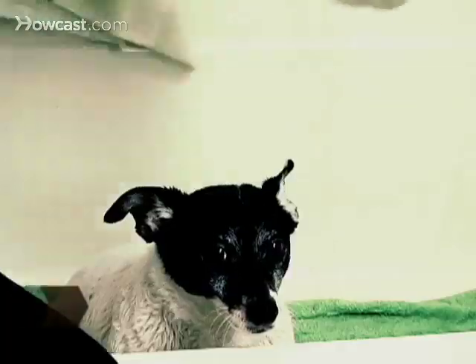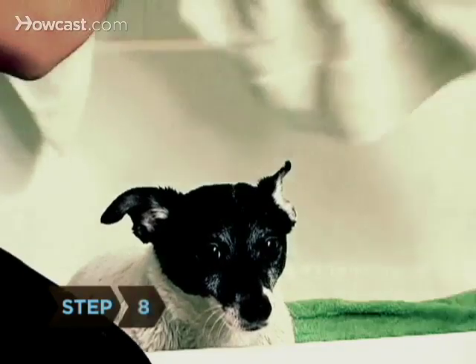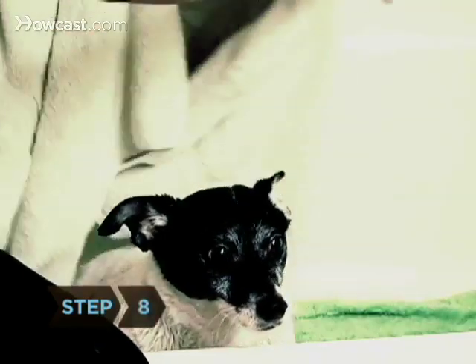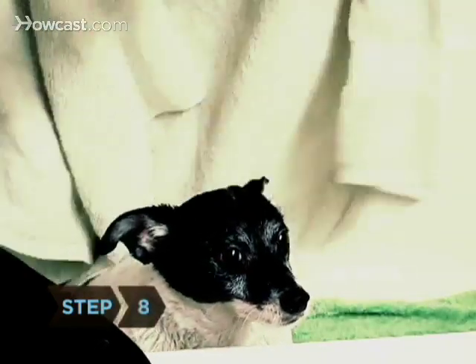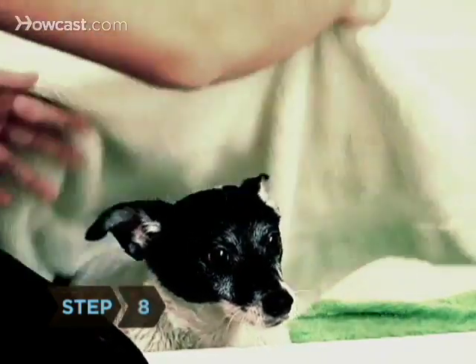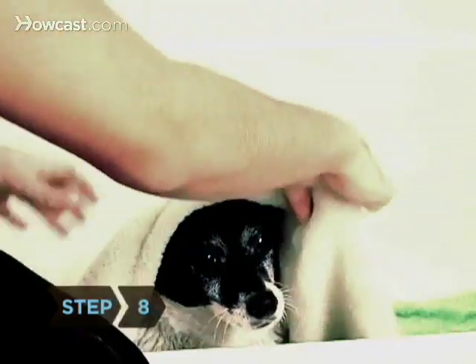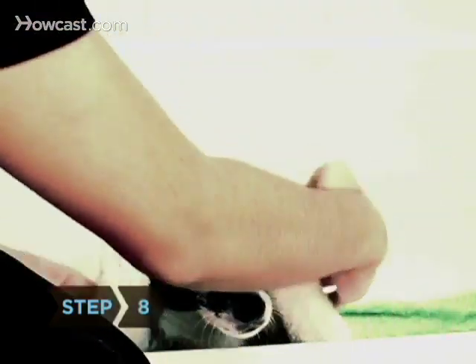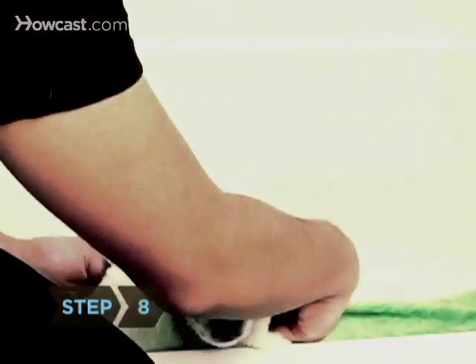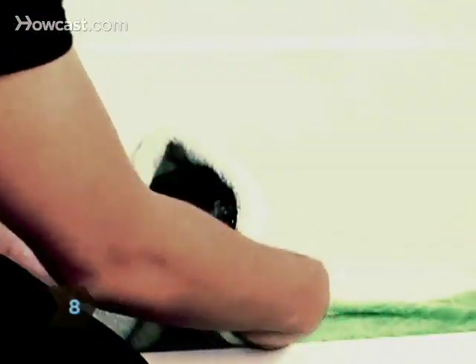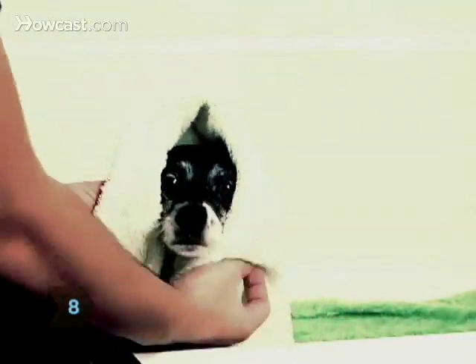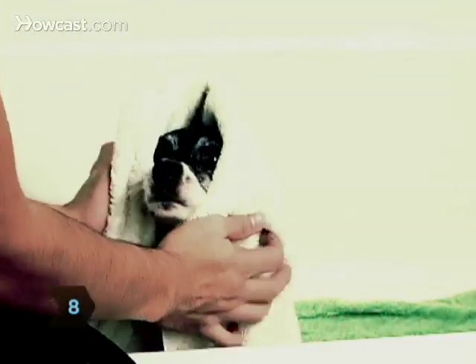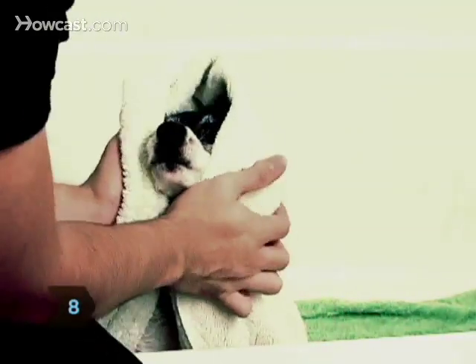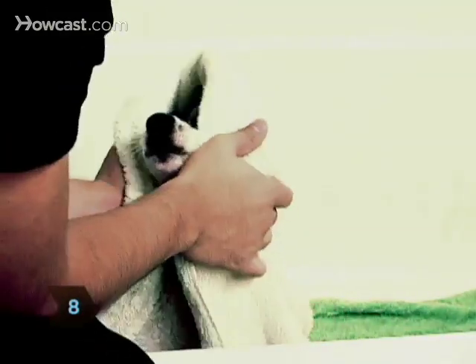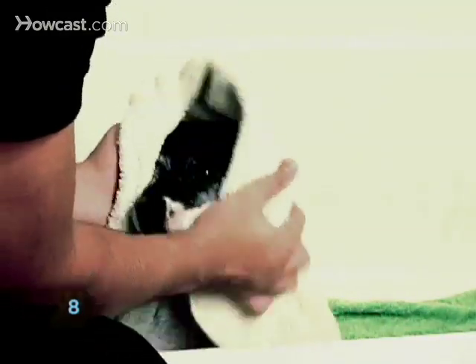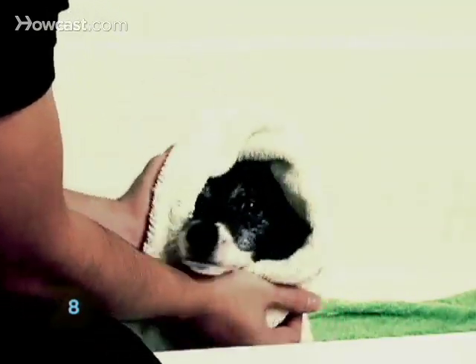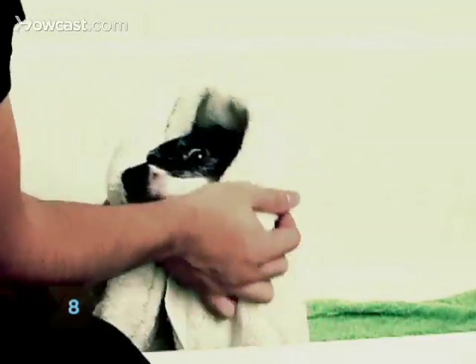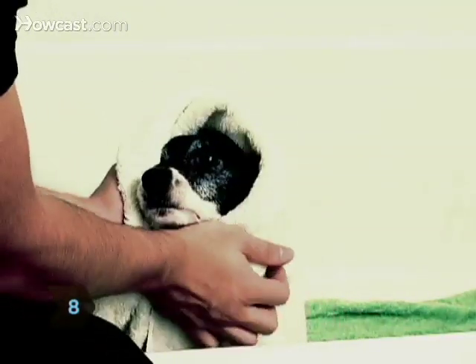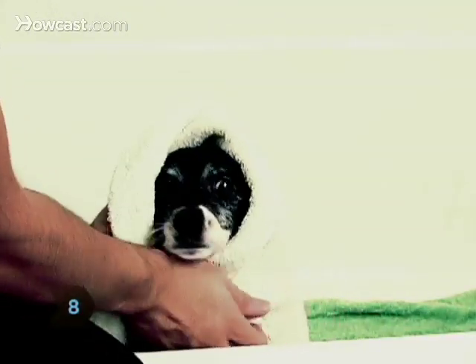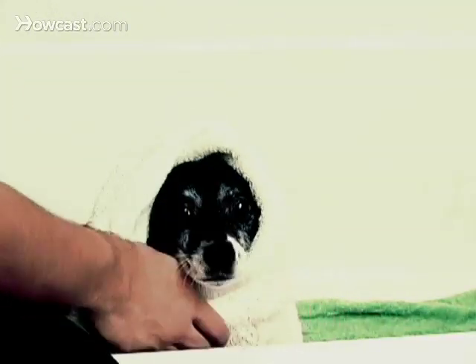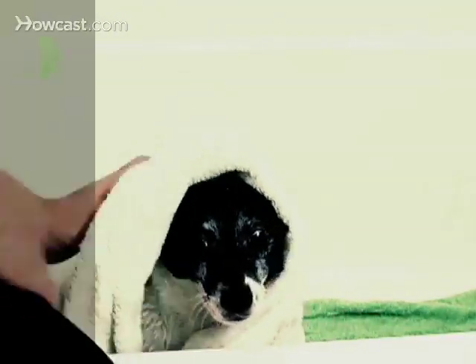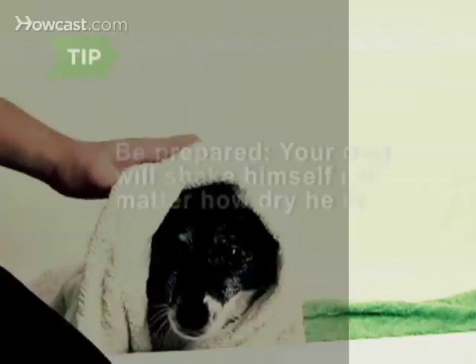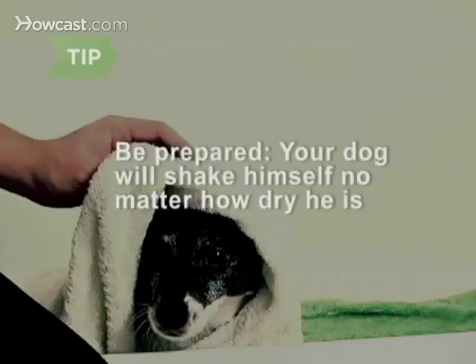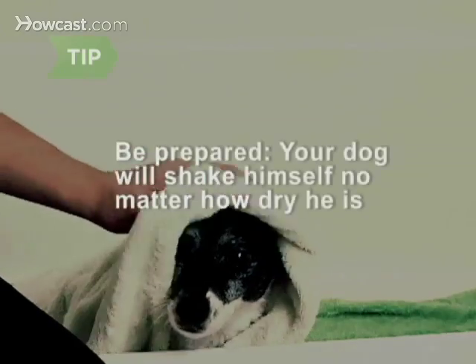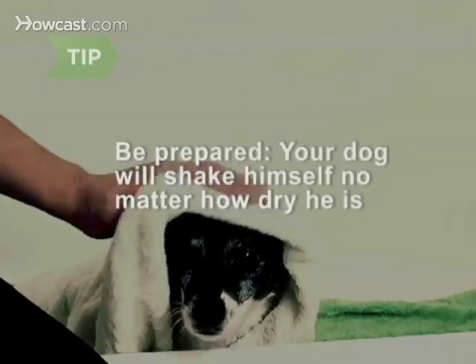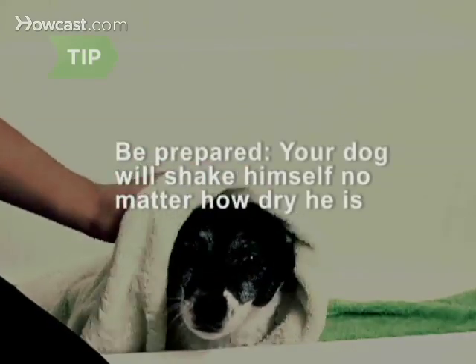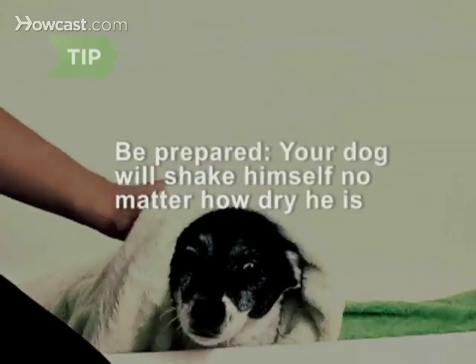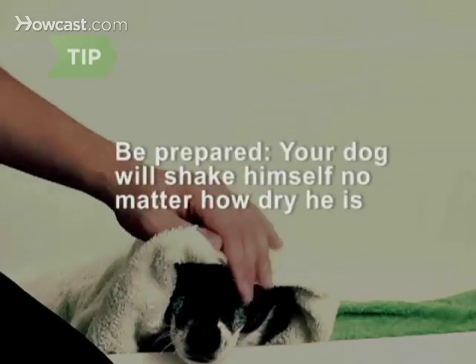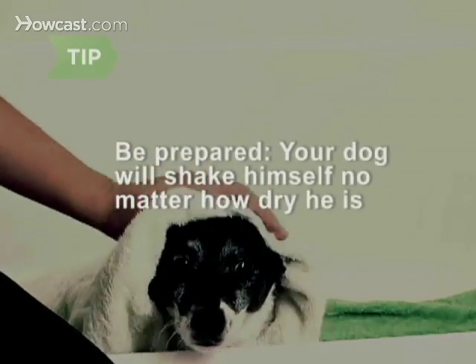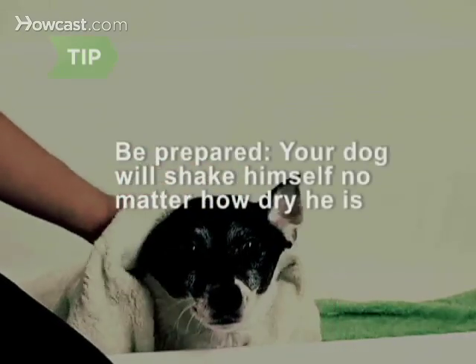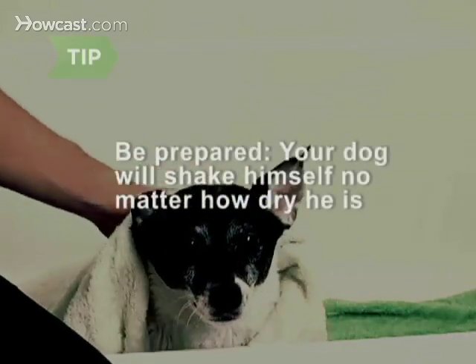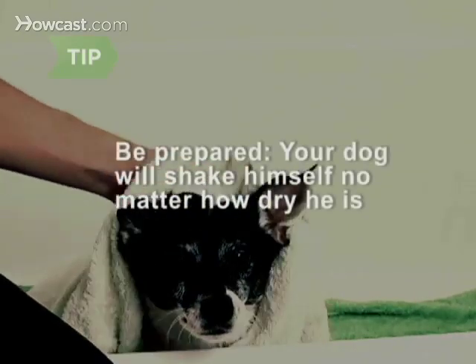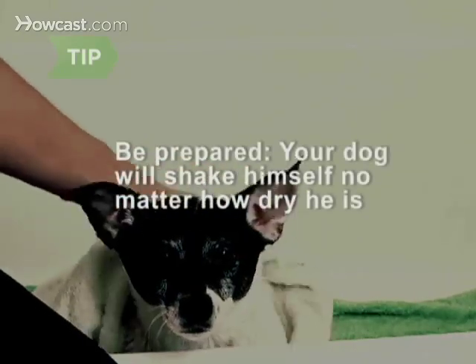Step 8. Dry him as much as possible with a clean towel. No matter how dry you think you've gotten your dog, be prepared.